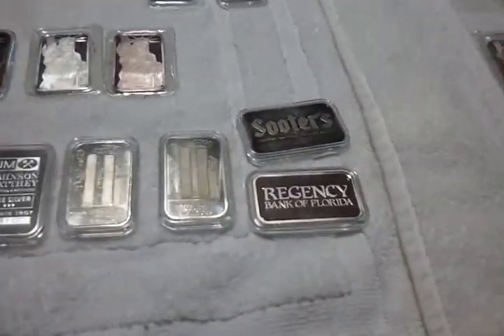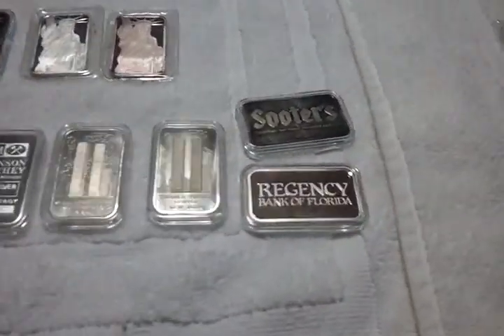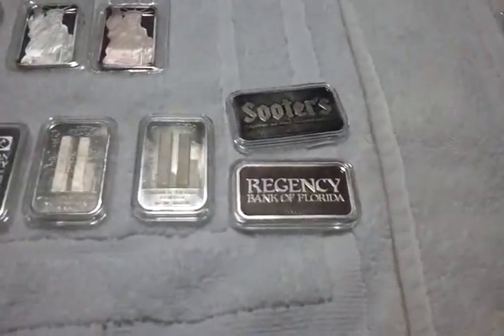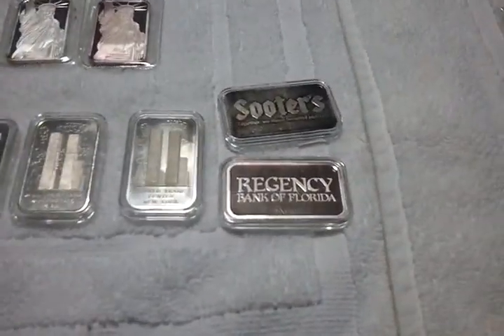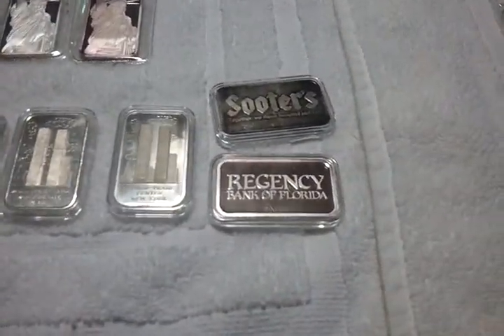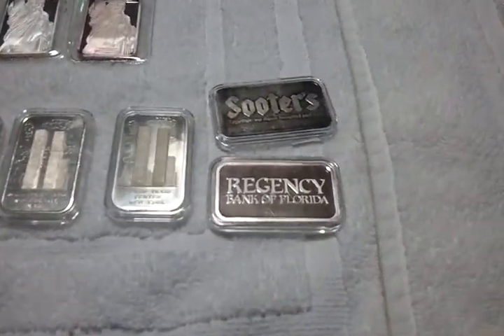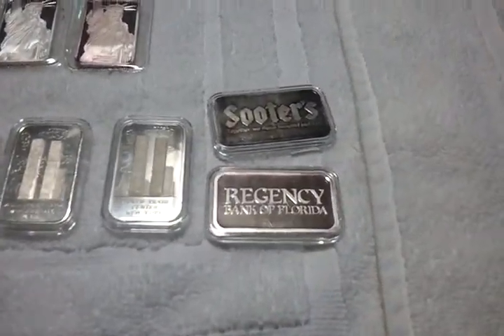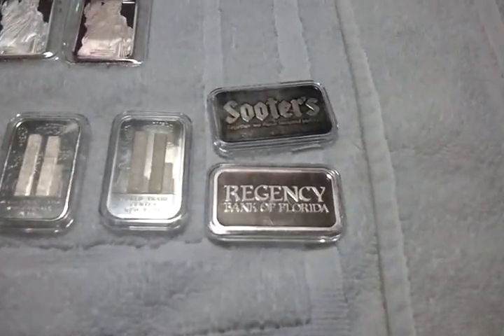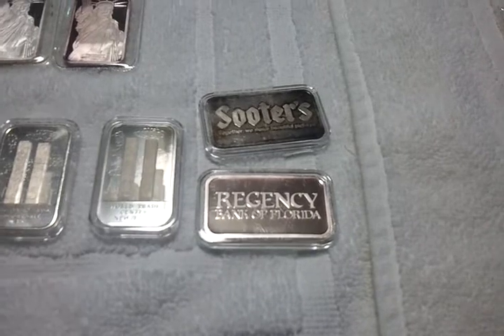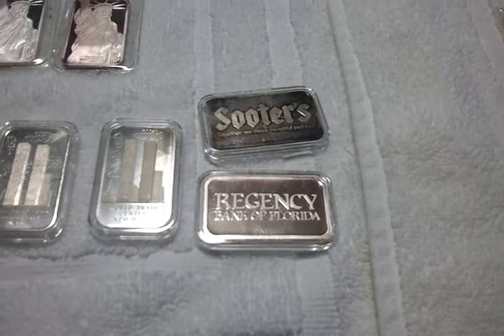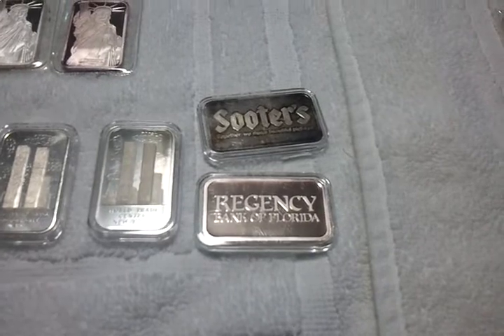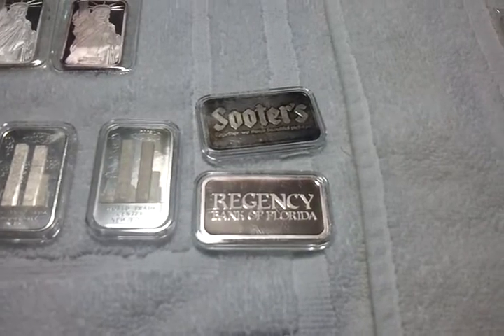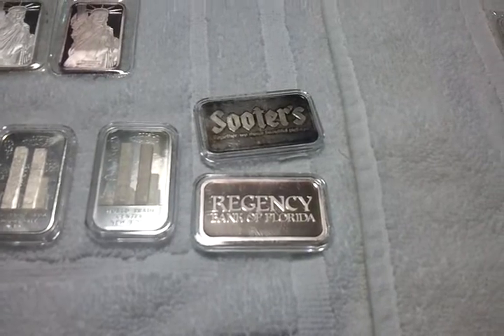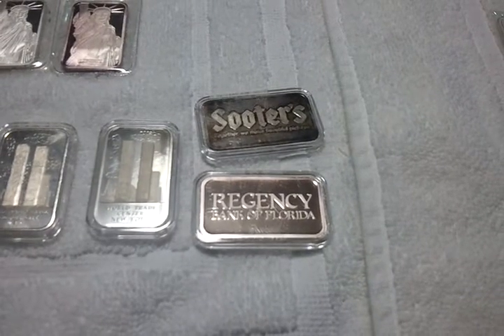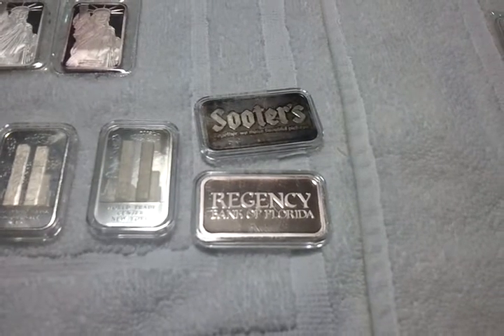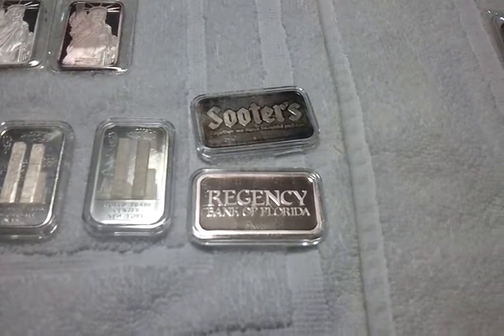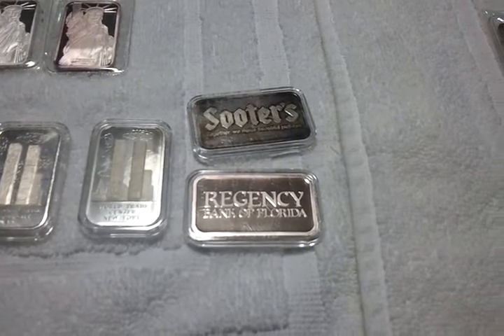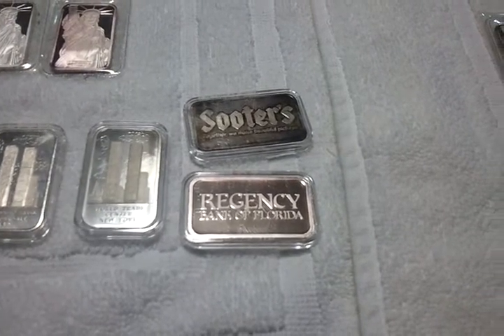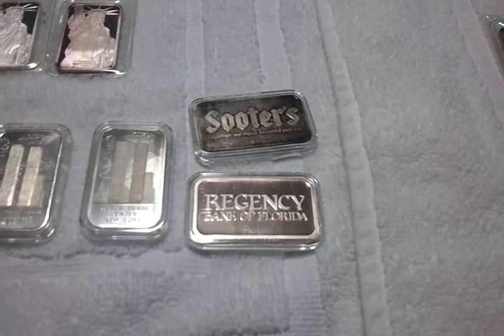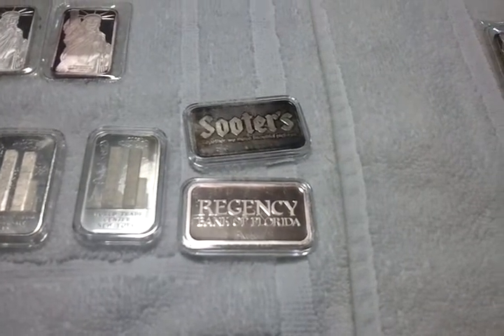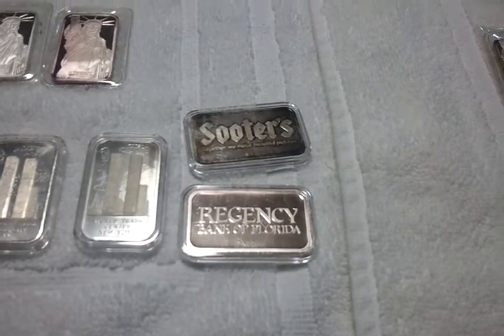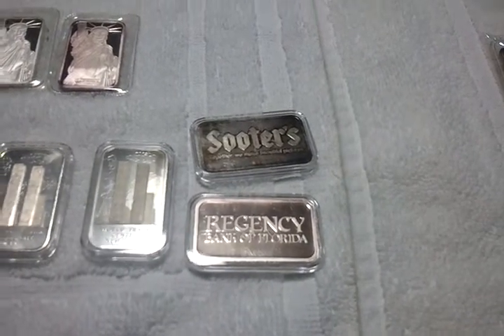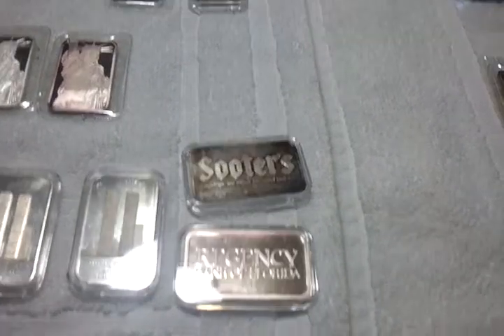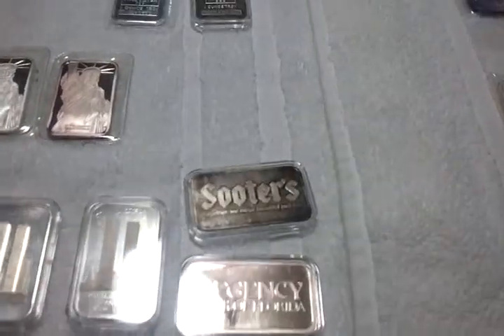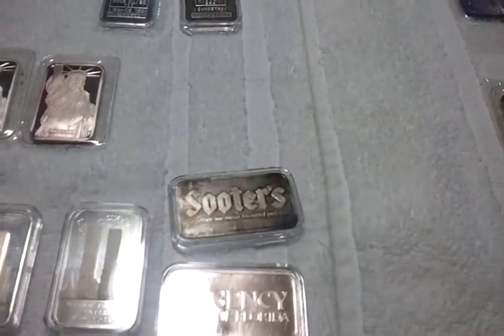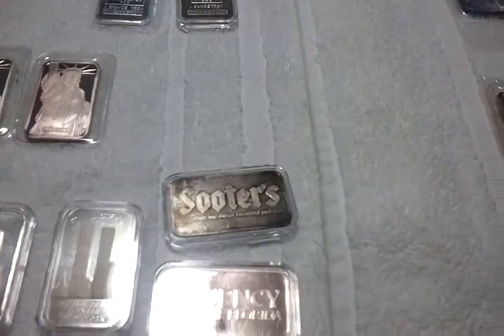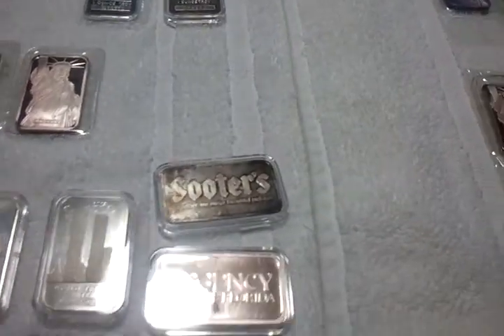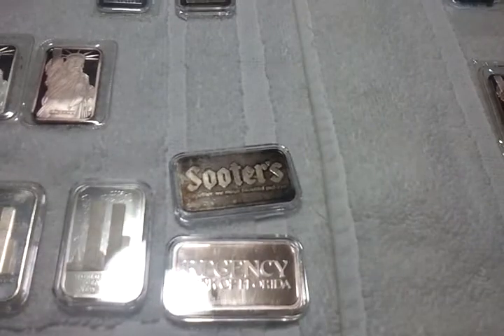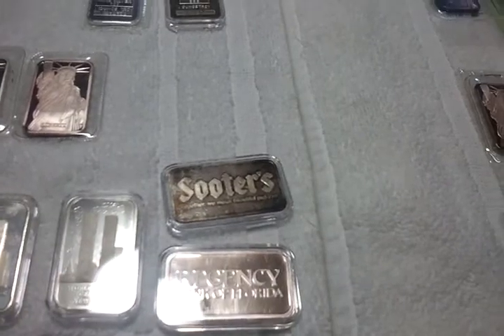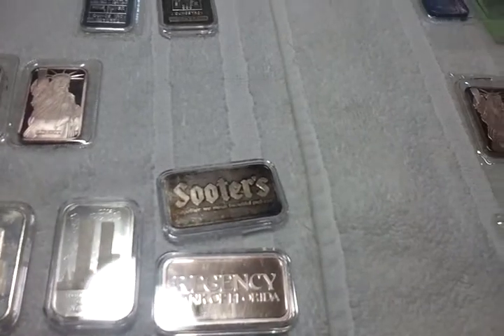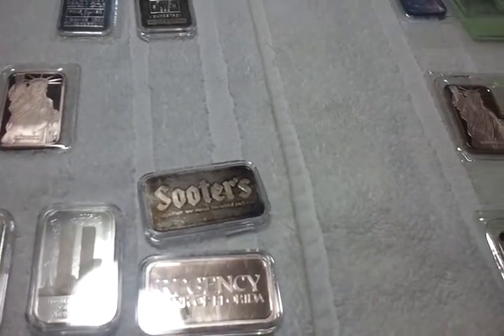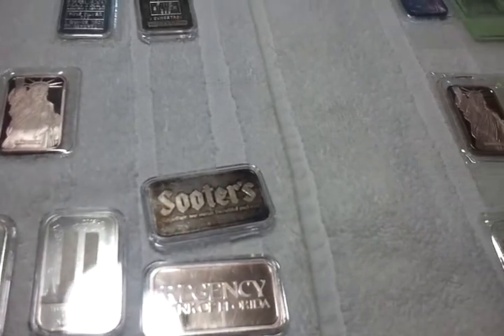A couple of rare ones — Regency, Florida. They only made a thousand of those. Bedsuiters, they made fifteen thousand or so.